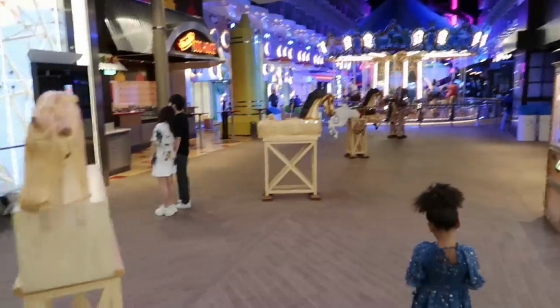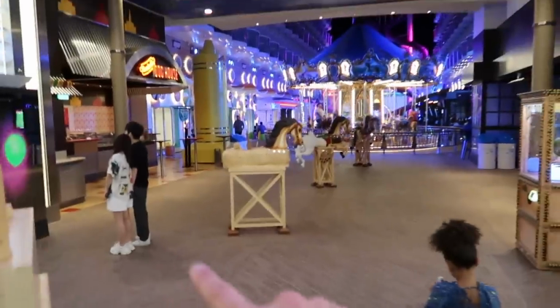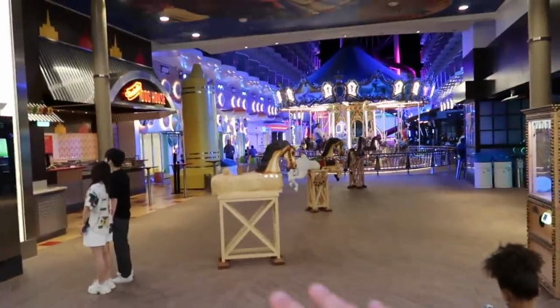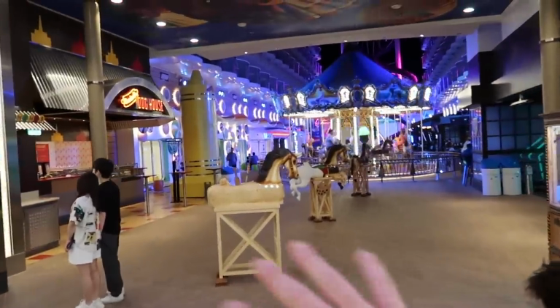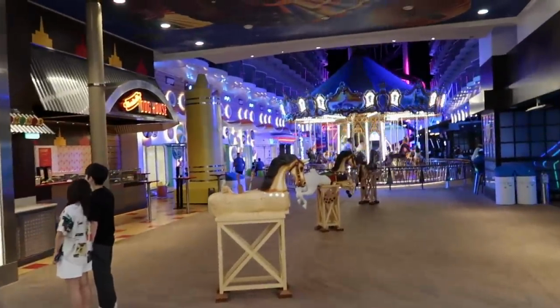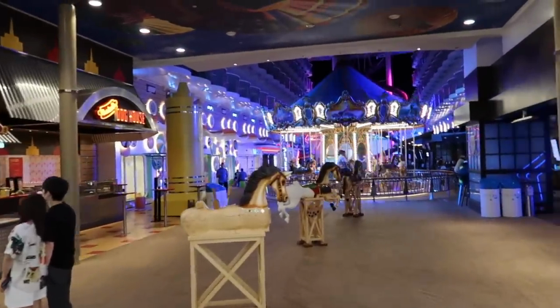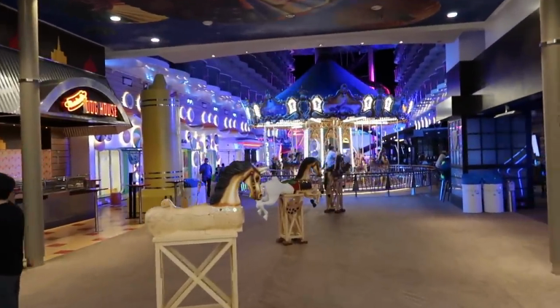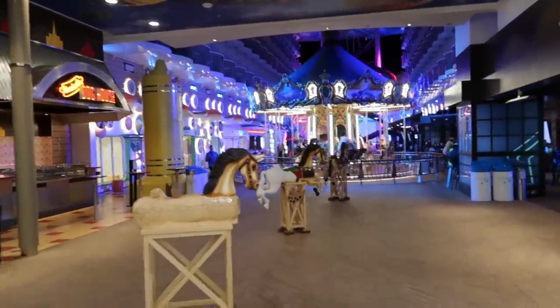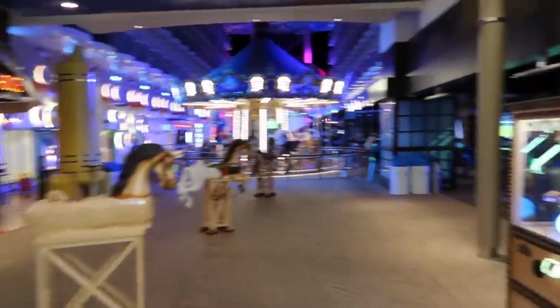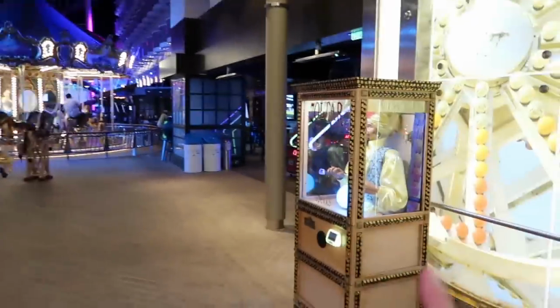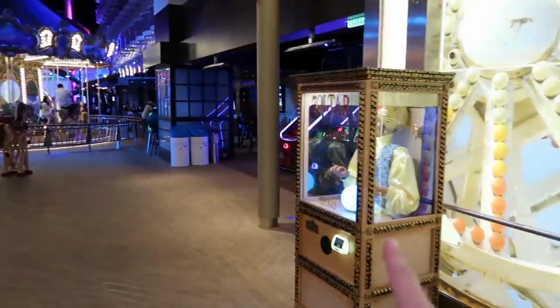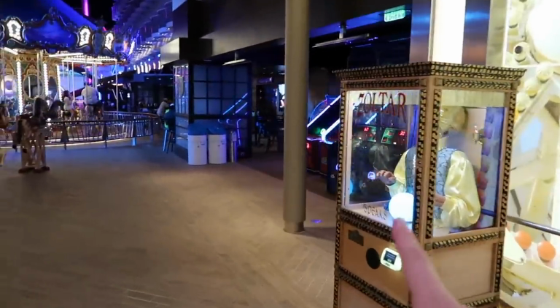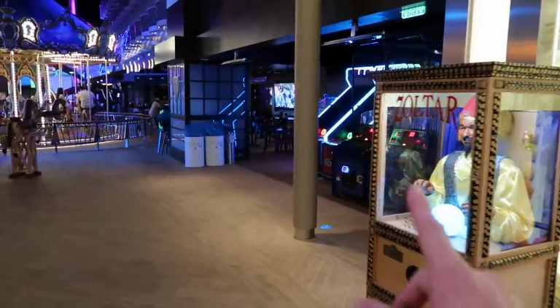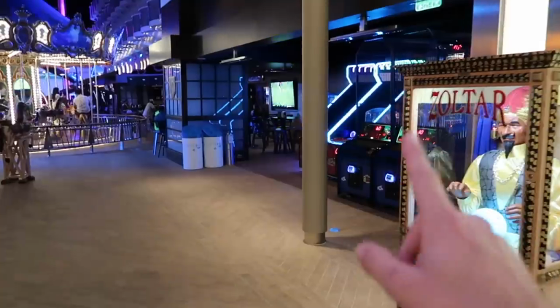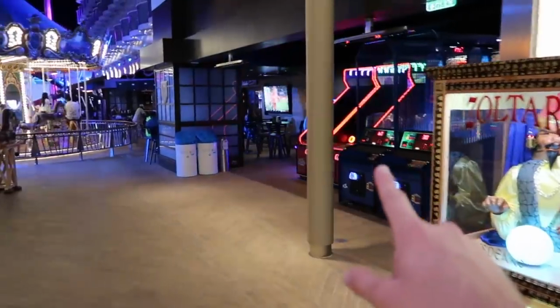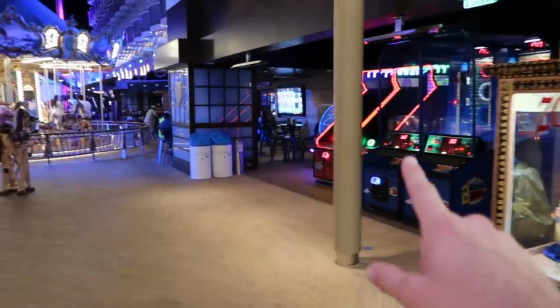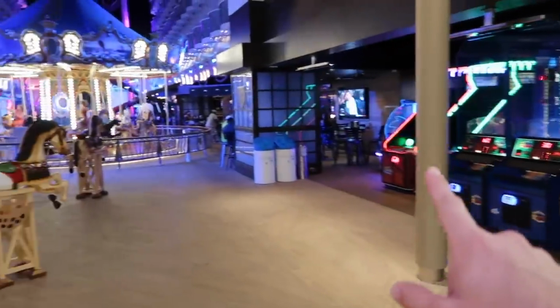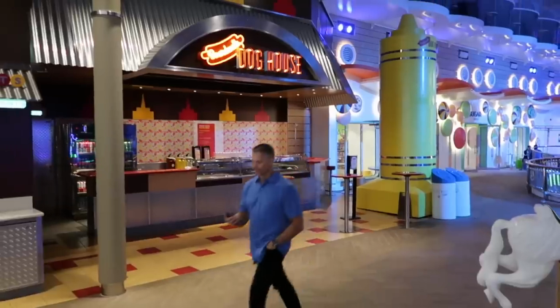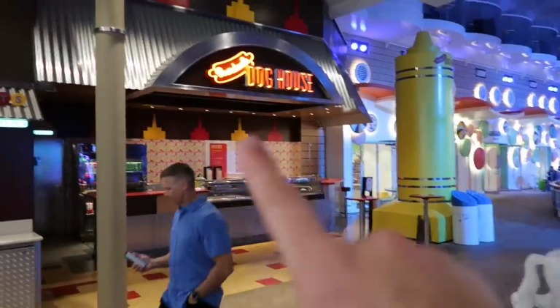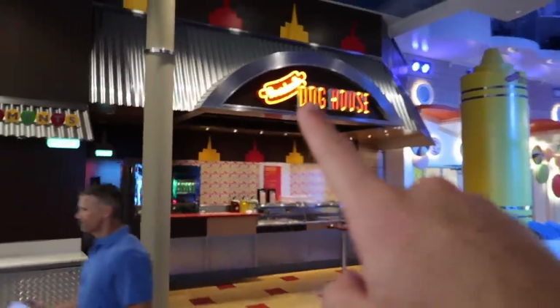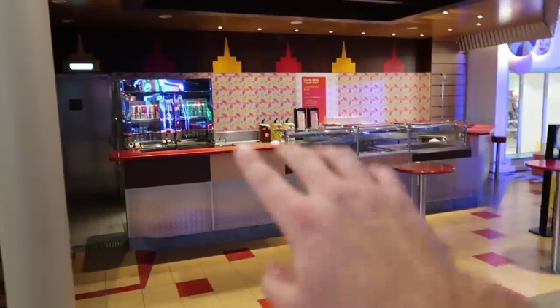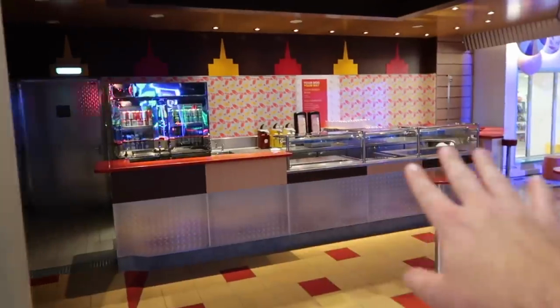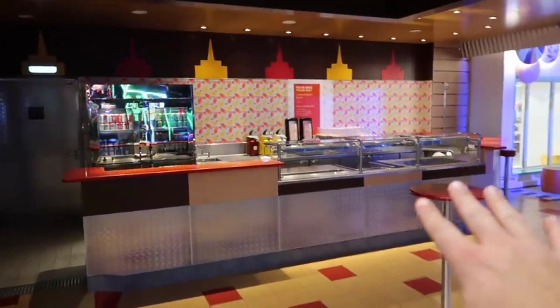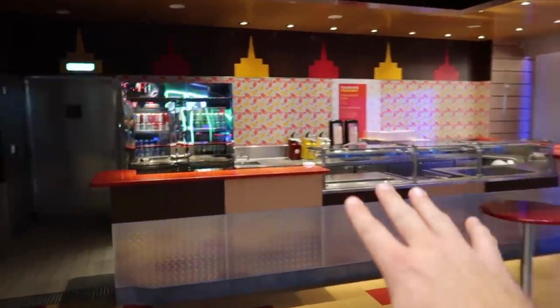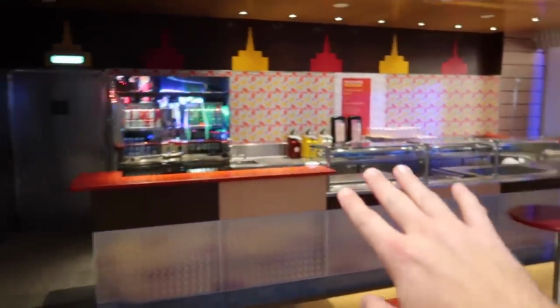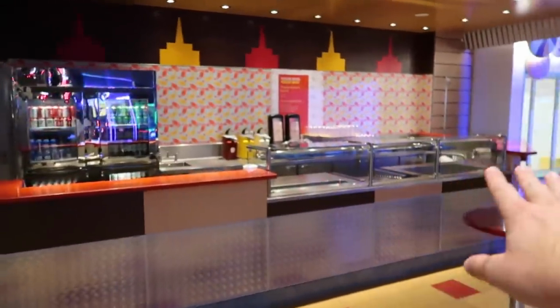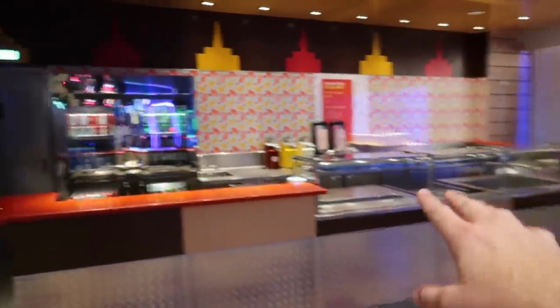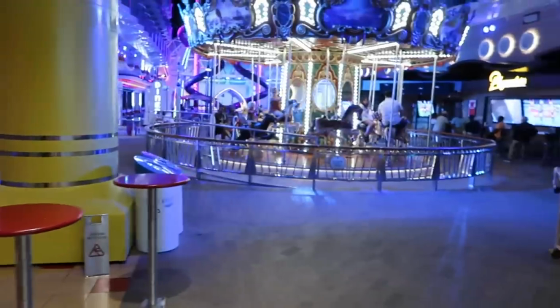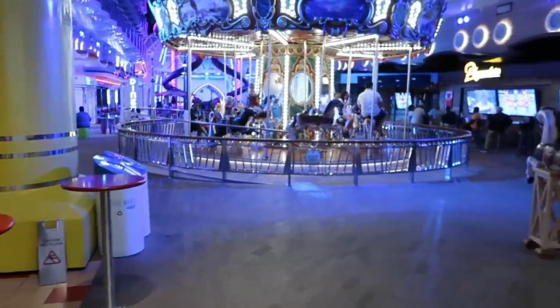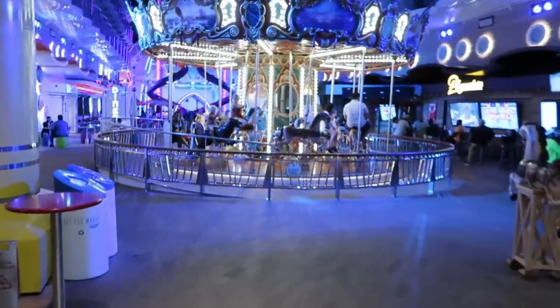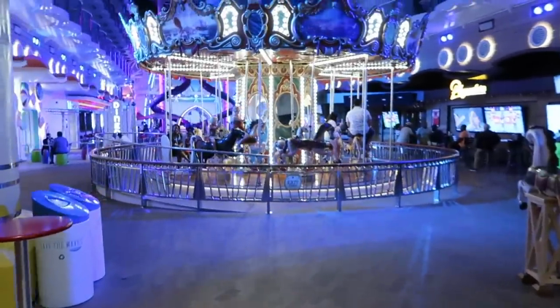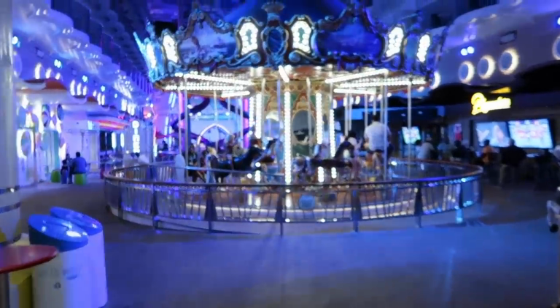Coming down to the carousel and to the boardwalk, you're met with Zoltar, some games like basketball. You got the Doghouse — different kinds of hot dogs, anything you can want on top. Then we got the beautiful carousel.